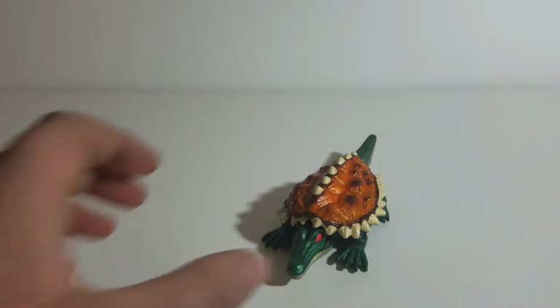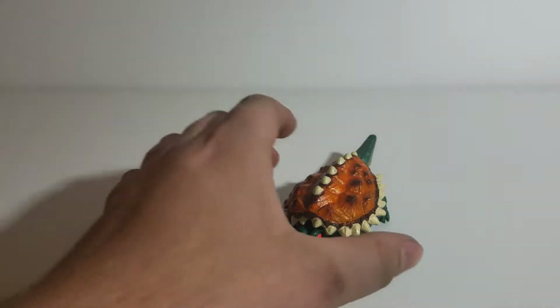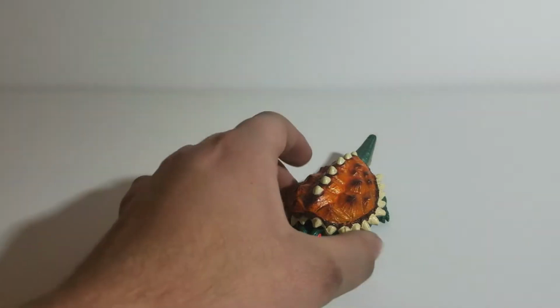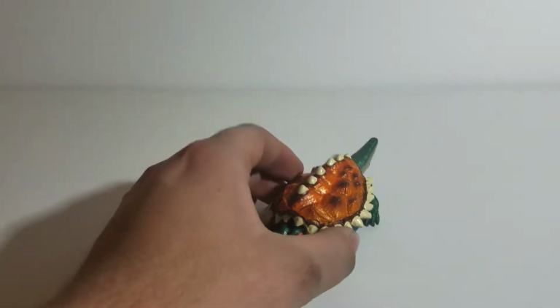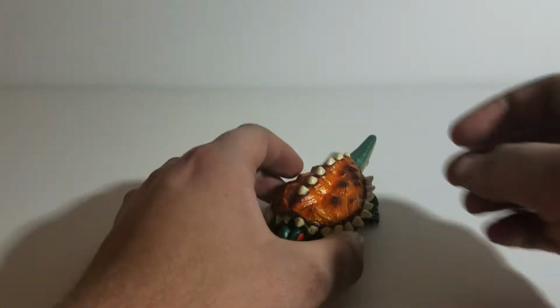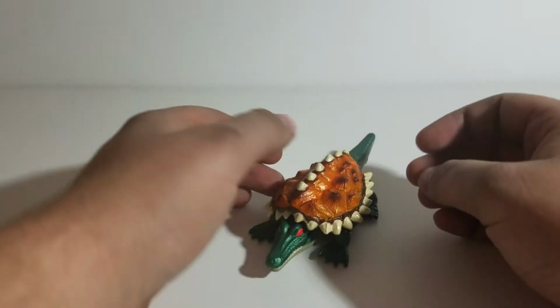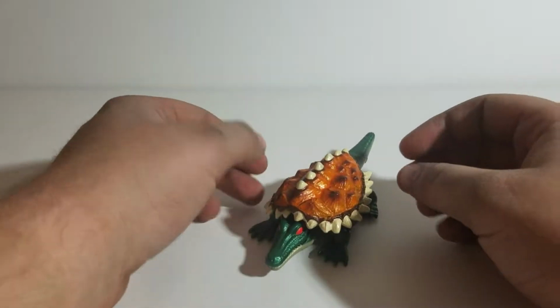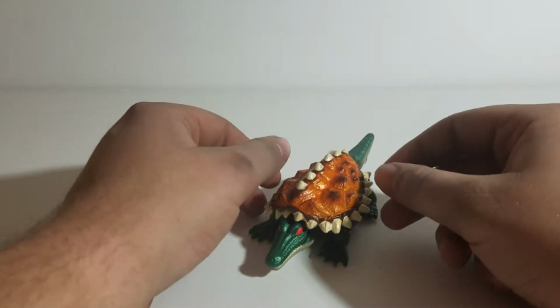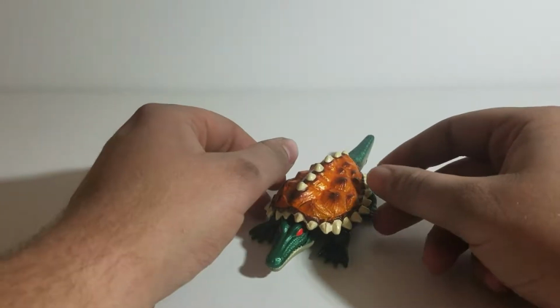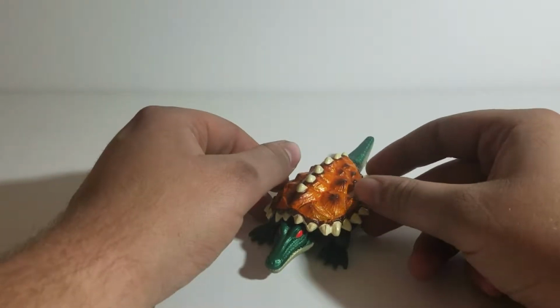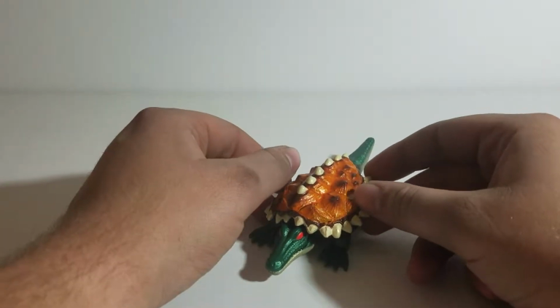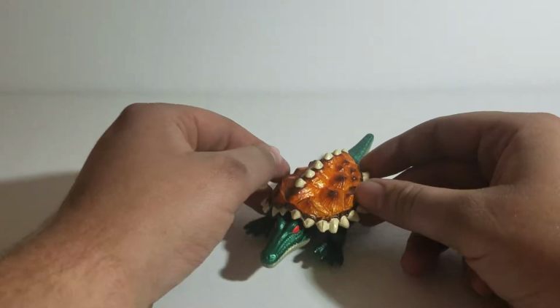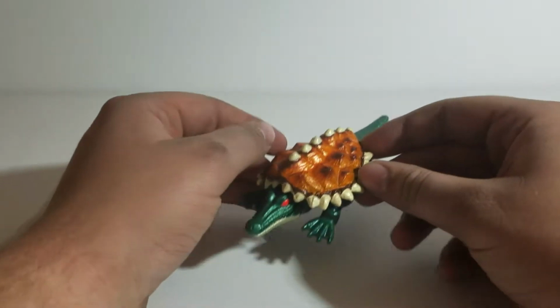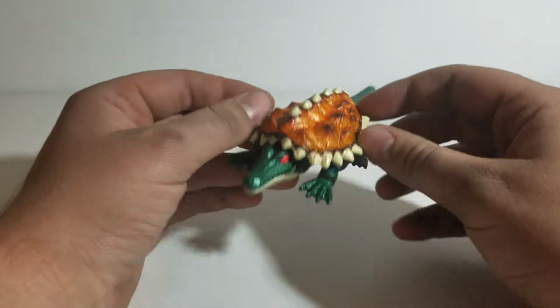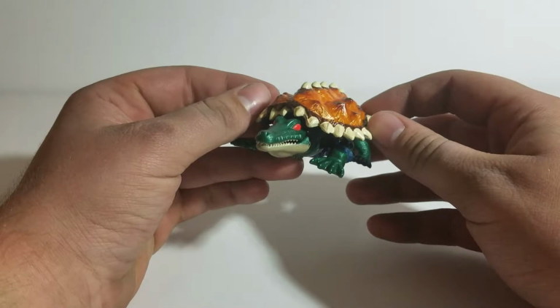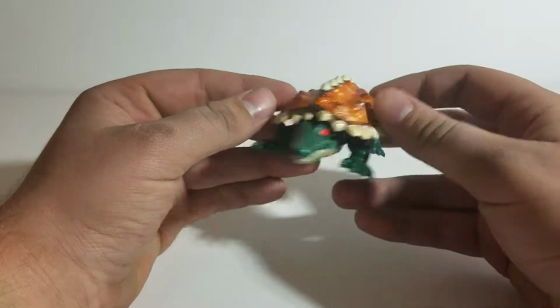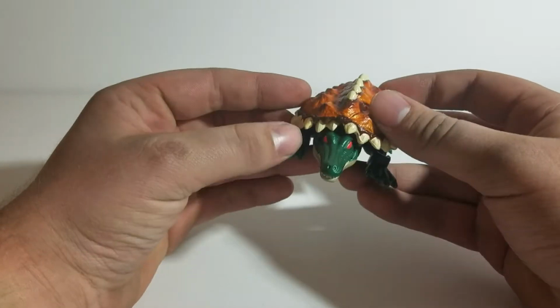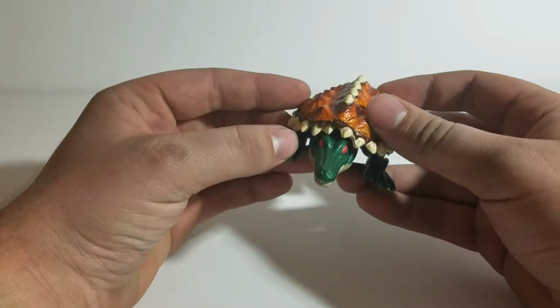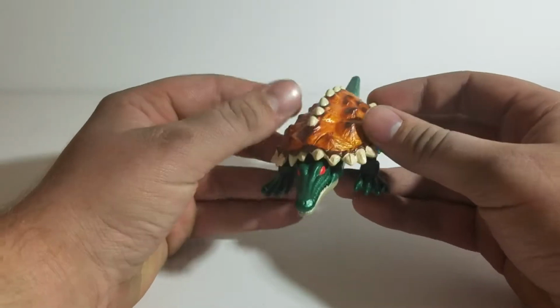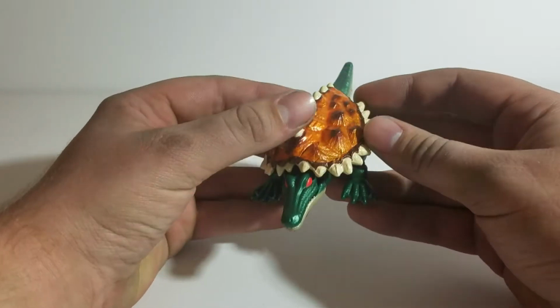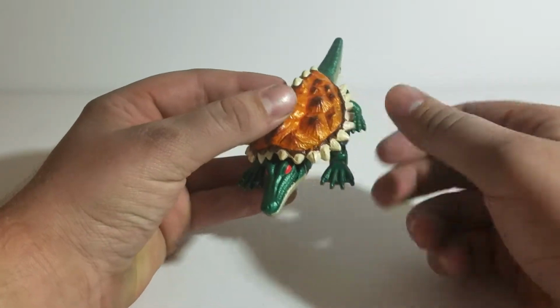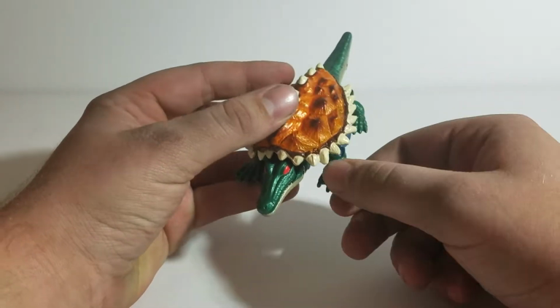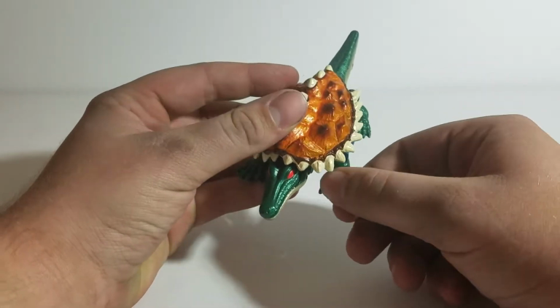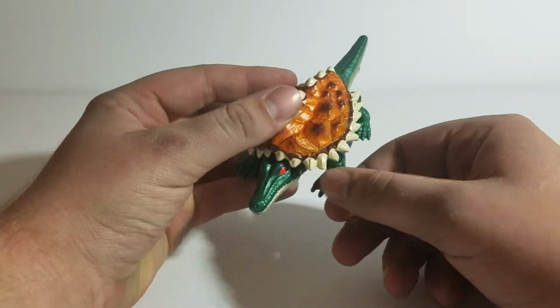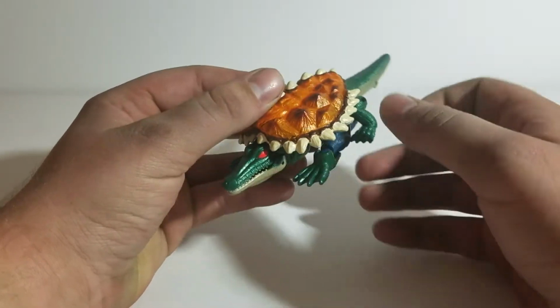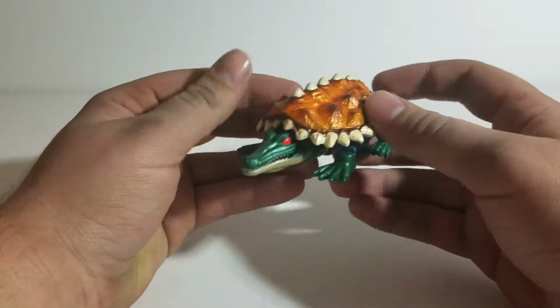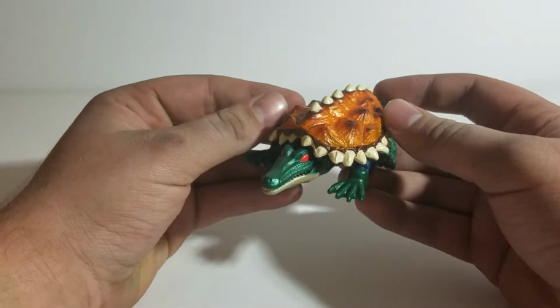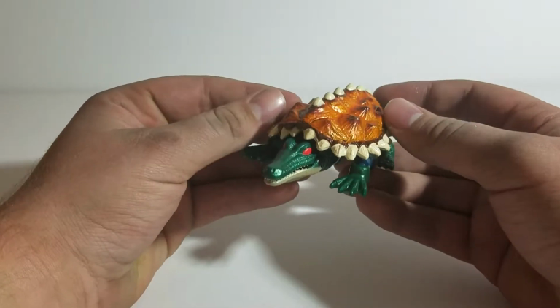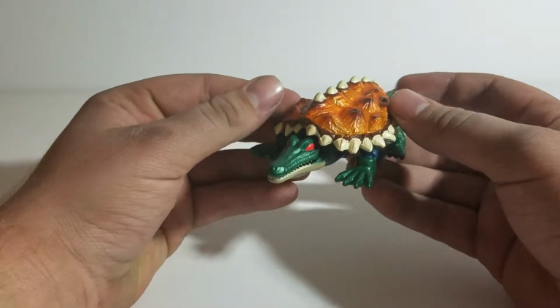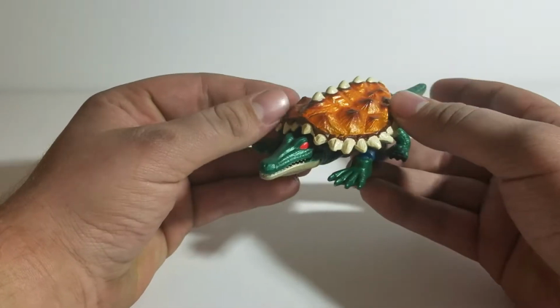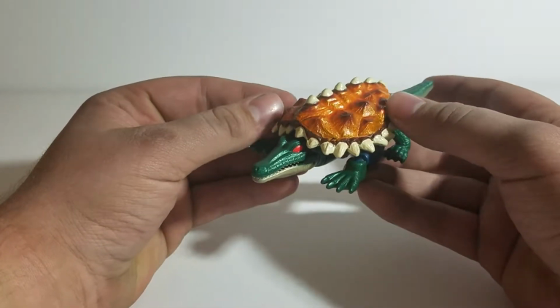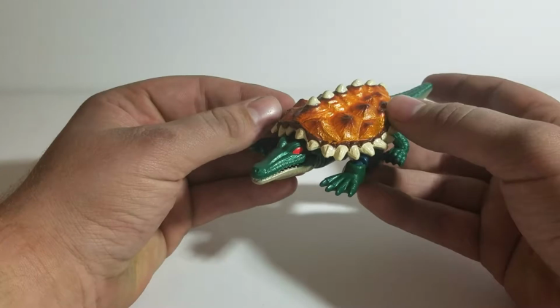Hello and welcome. This is Starscream's Ghost with another Transformers review. This is Transformers Beast Wars Basic Class Fusor Terragator.